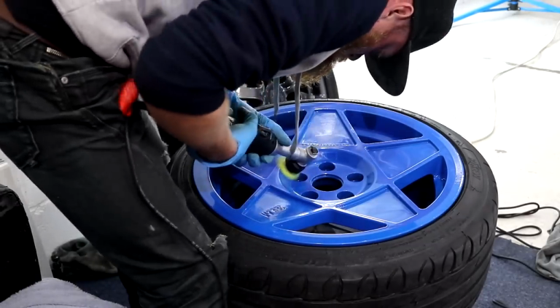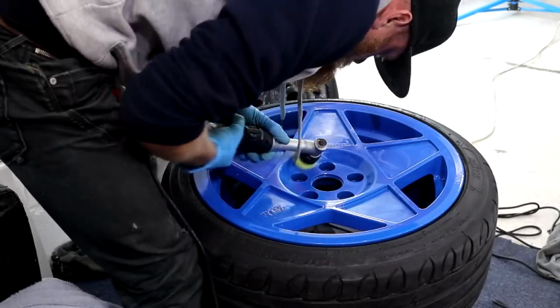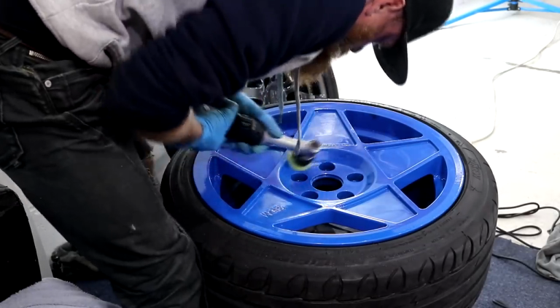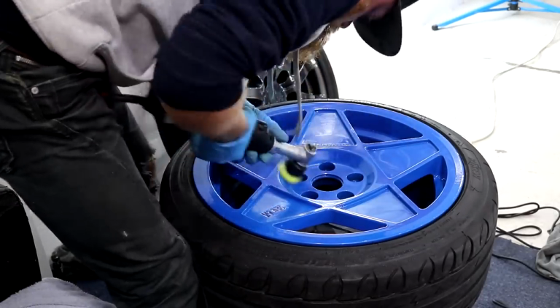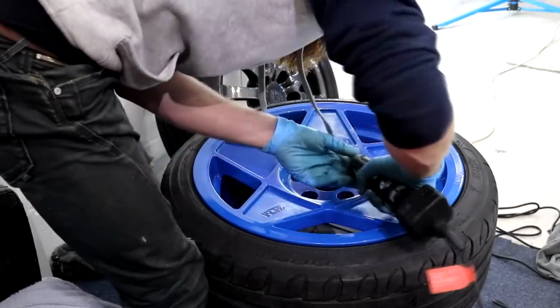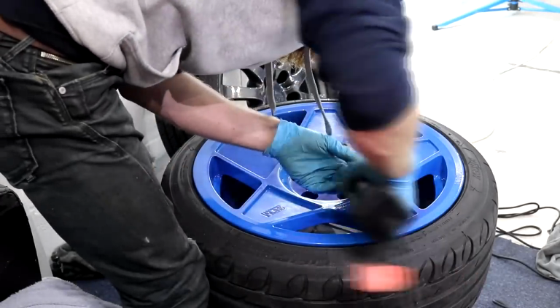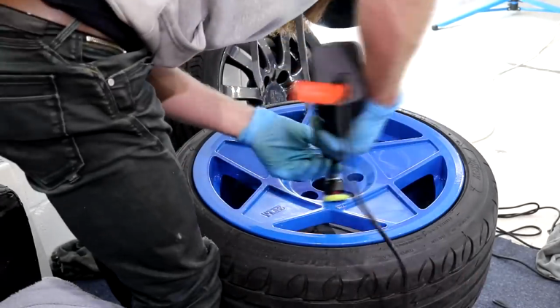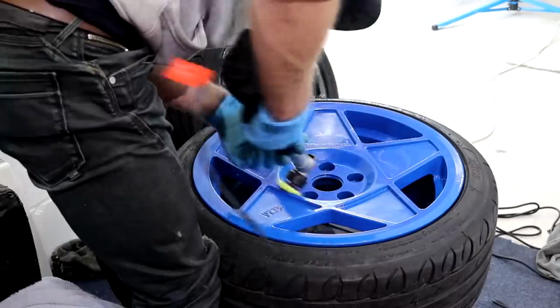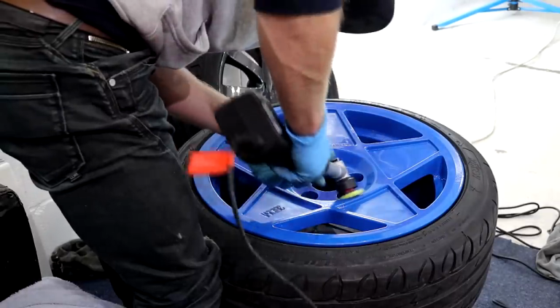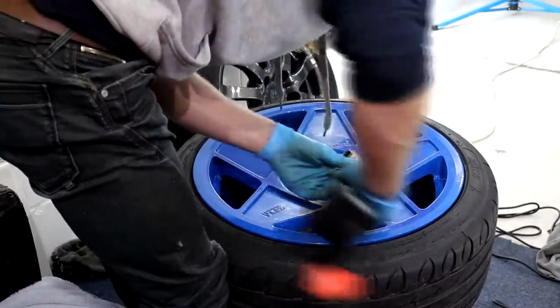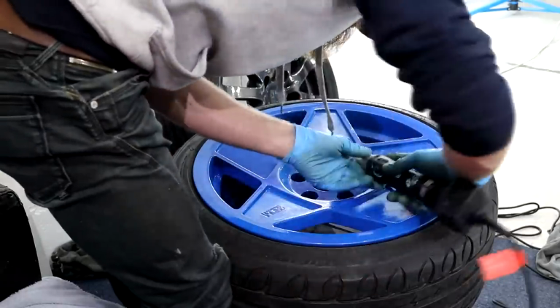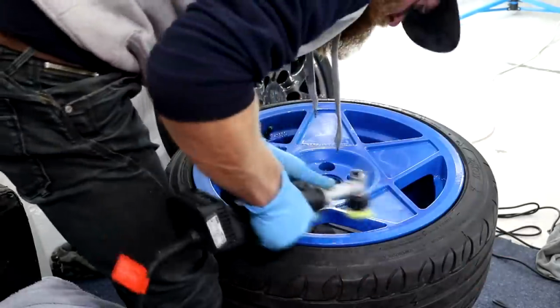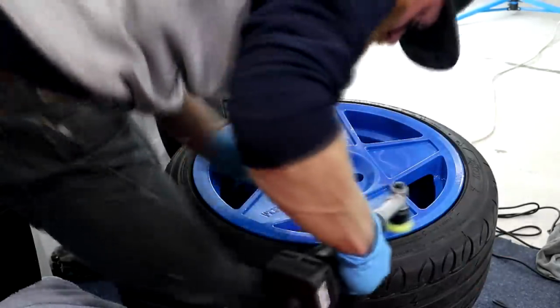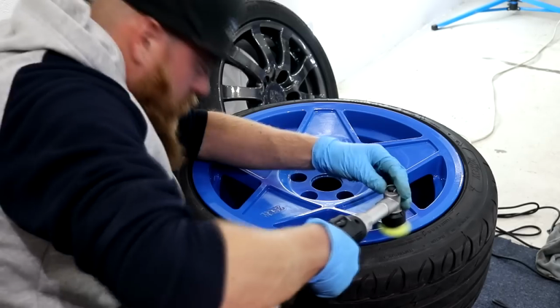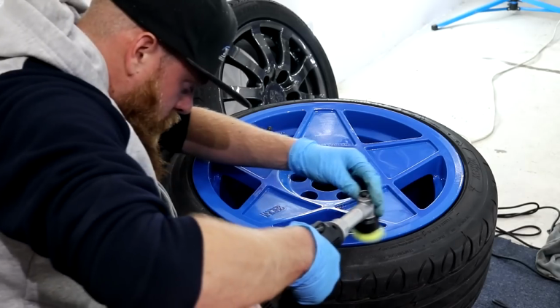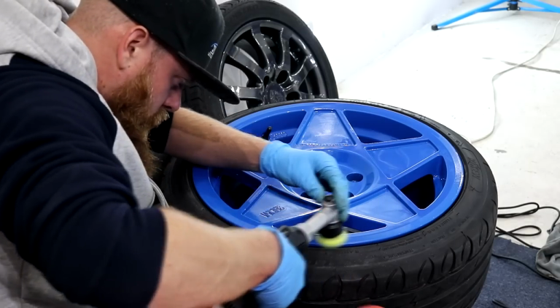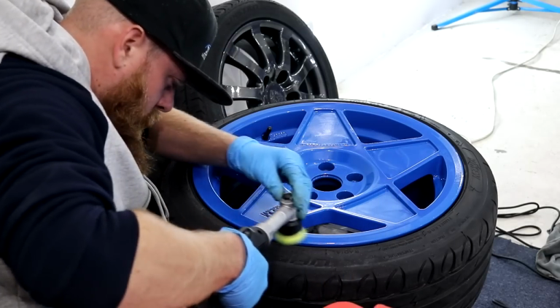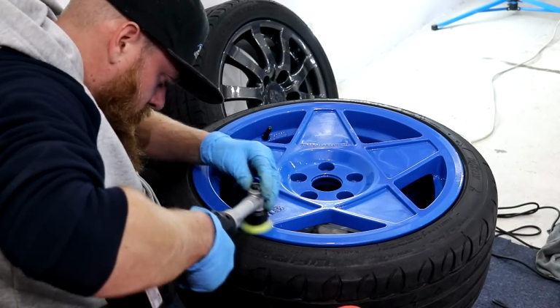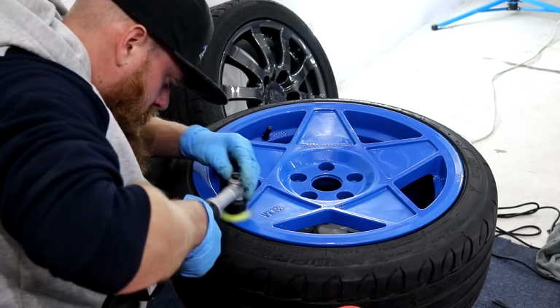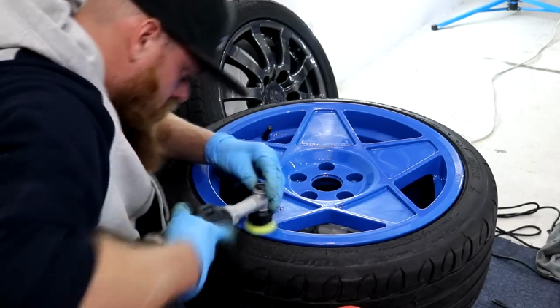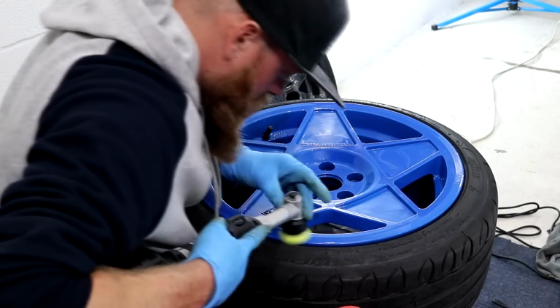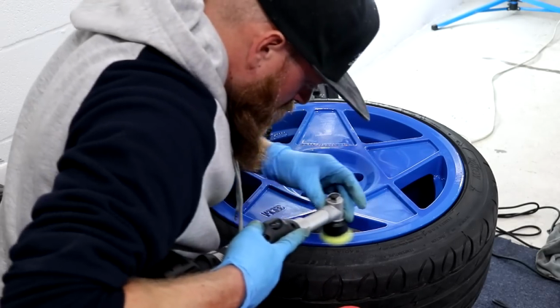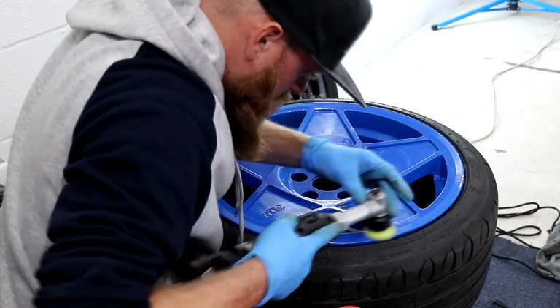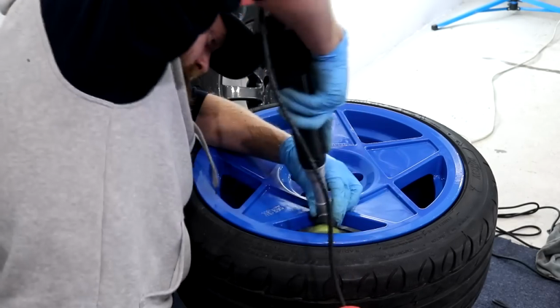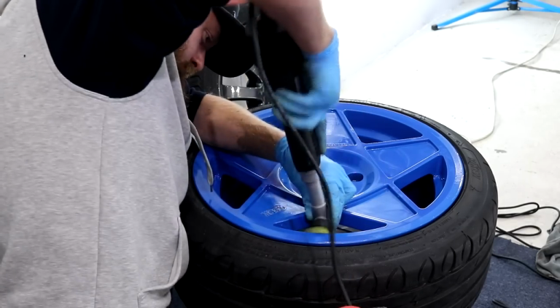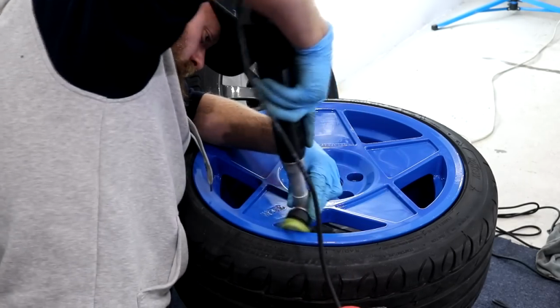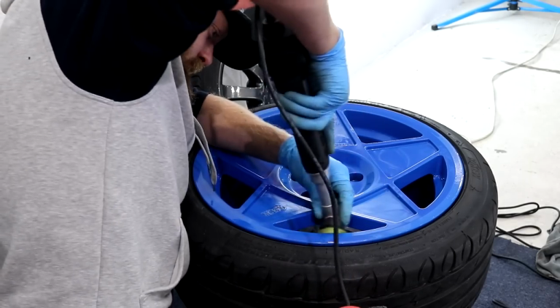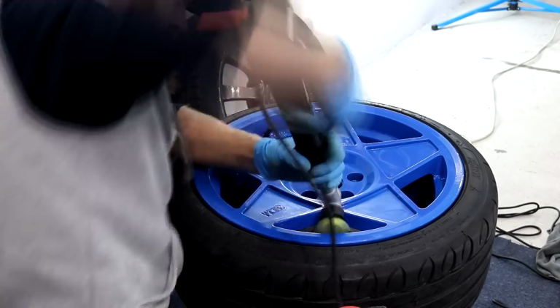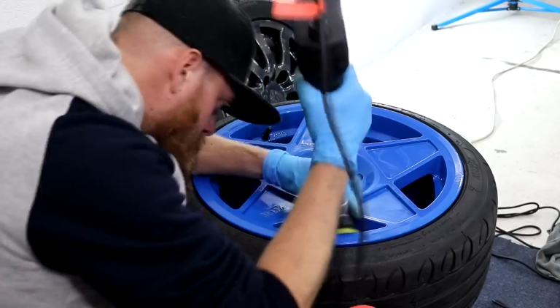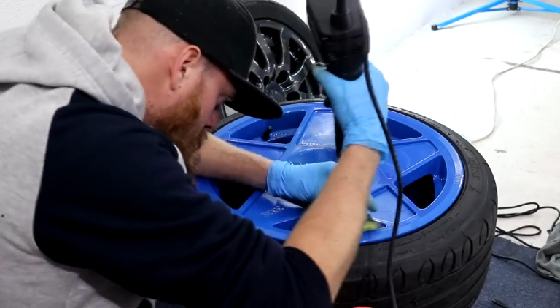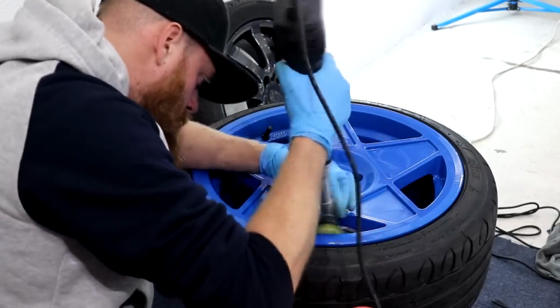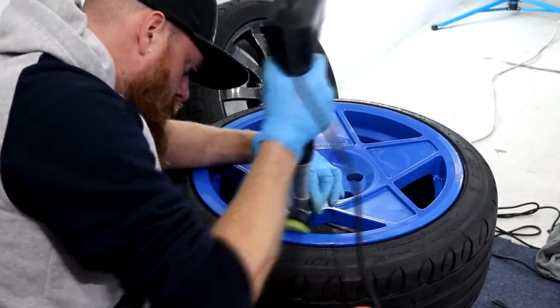I guess it is what it is and however annoying it may be you just have to do your best and spend a bit of time doing it. At this point I had only used the machine for one session, which was whilst doing the Focus RS wheels, so perhaps I just need a bit more practice. Perhaps Rupes make a rotary attachment for the Reaper's Hybrid Nano — if you know that they do then give me a shout in the comment section below.